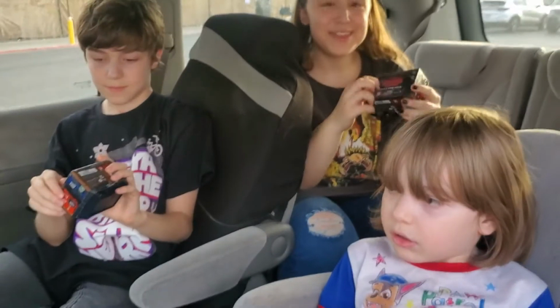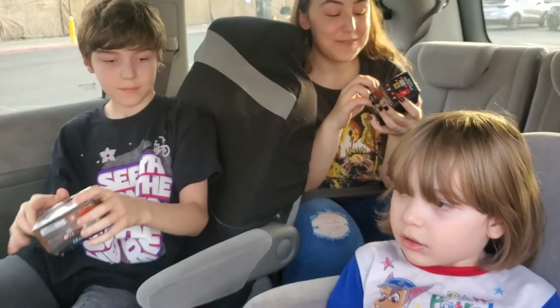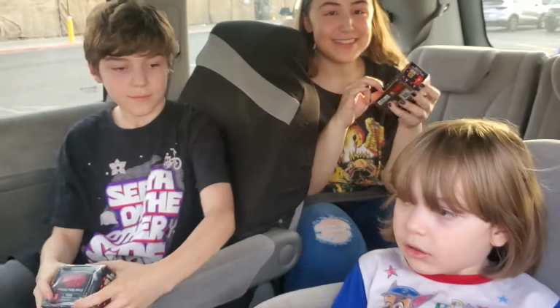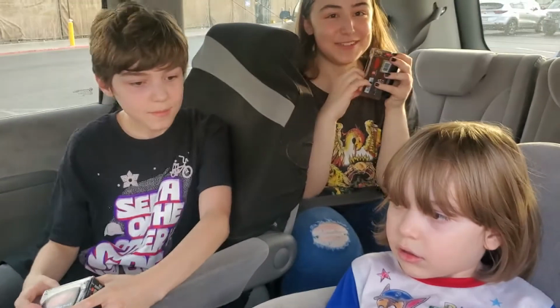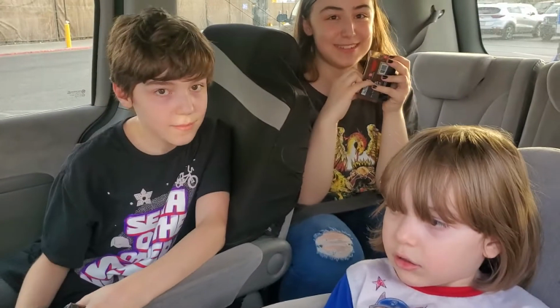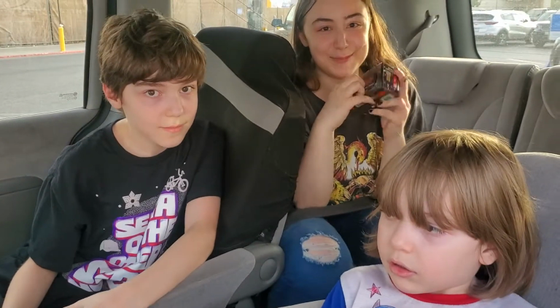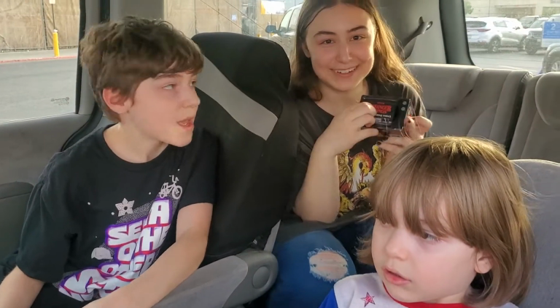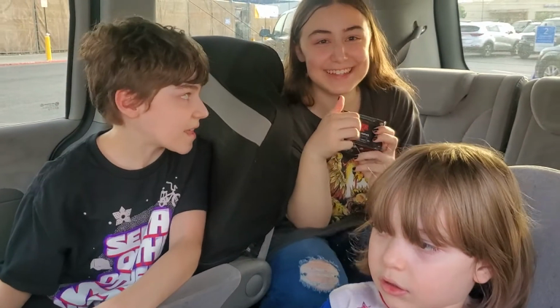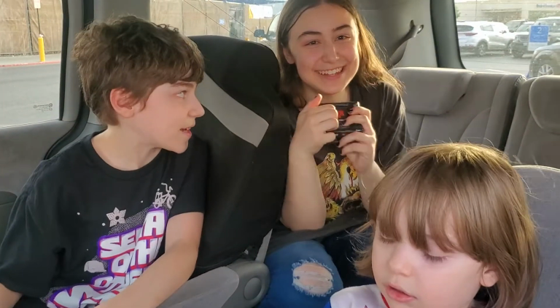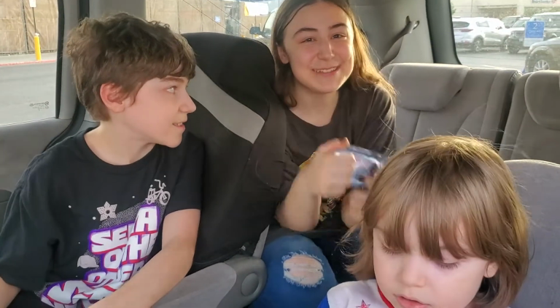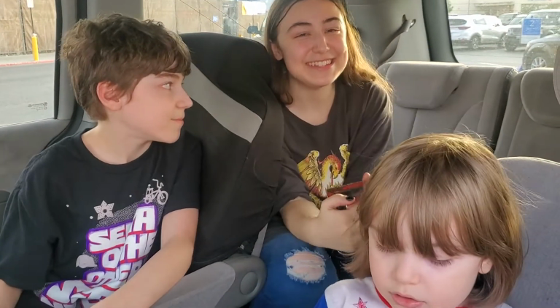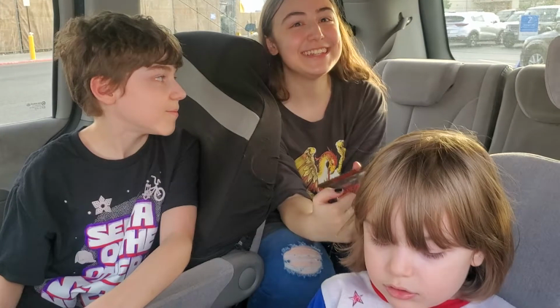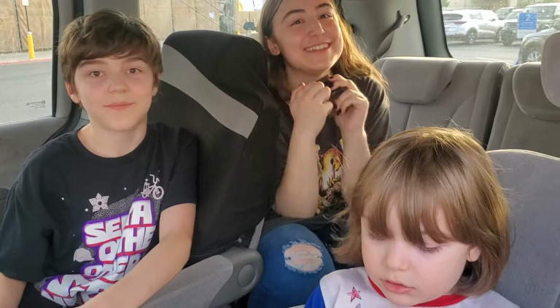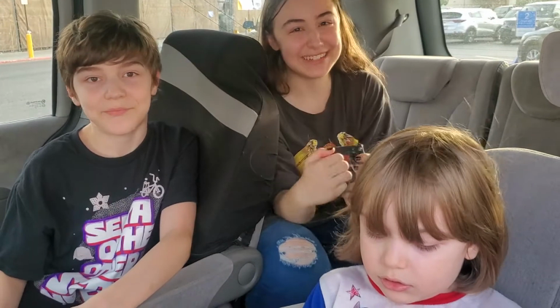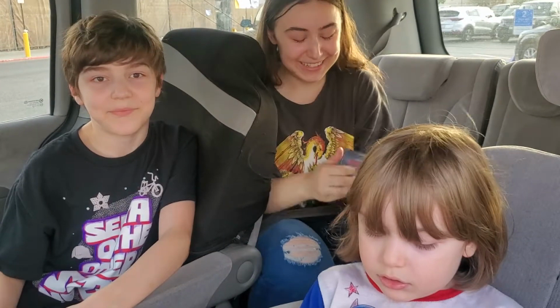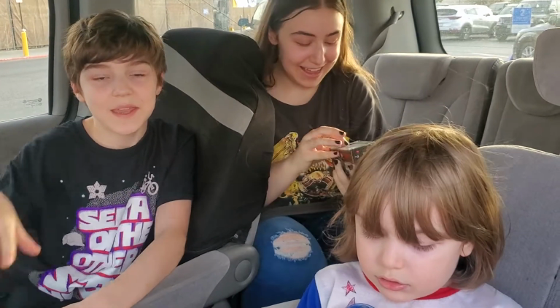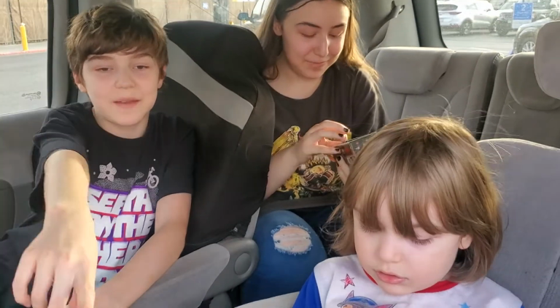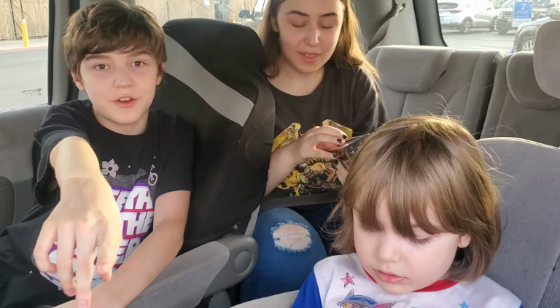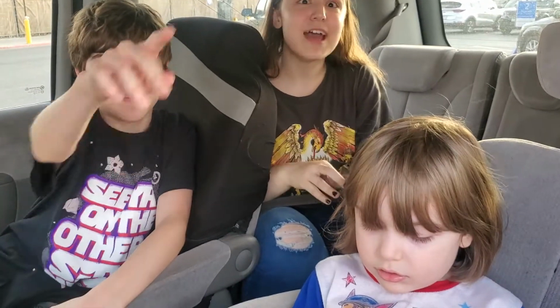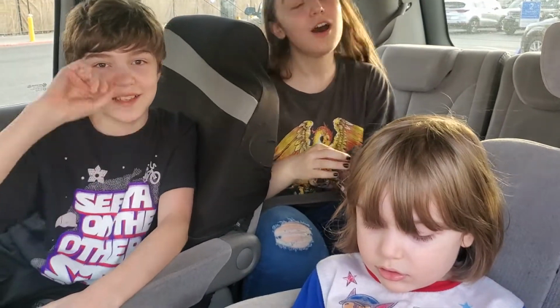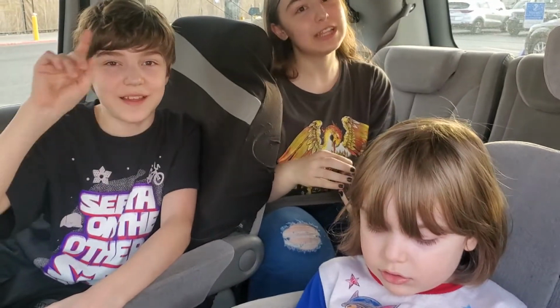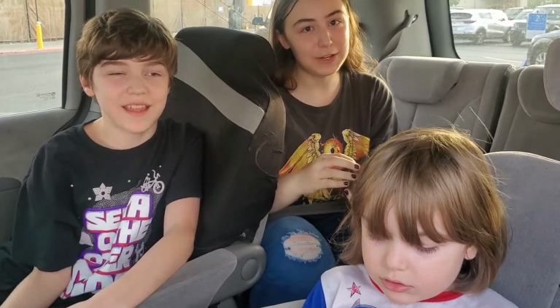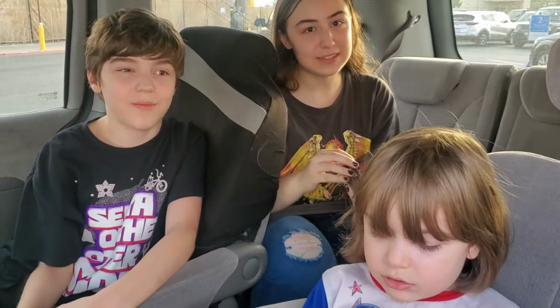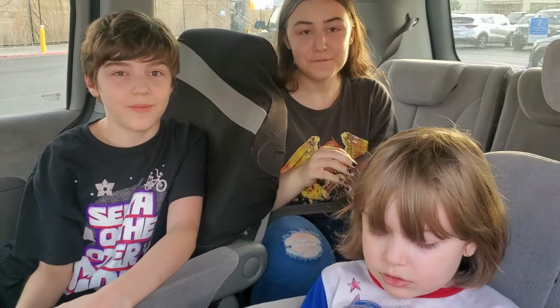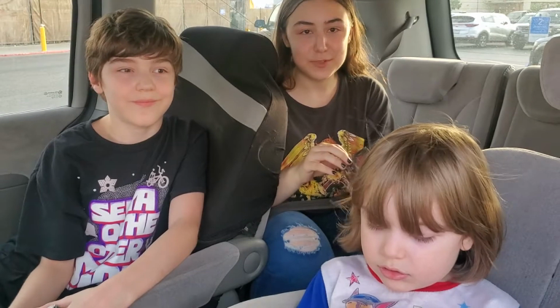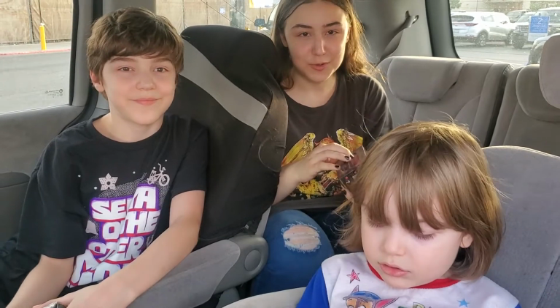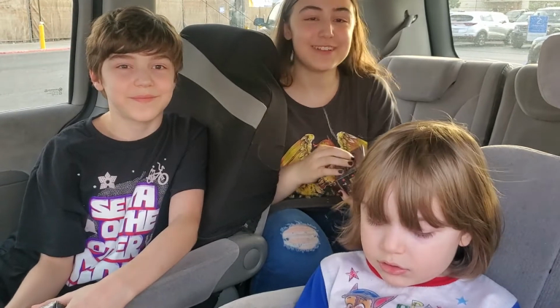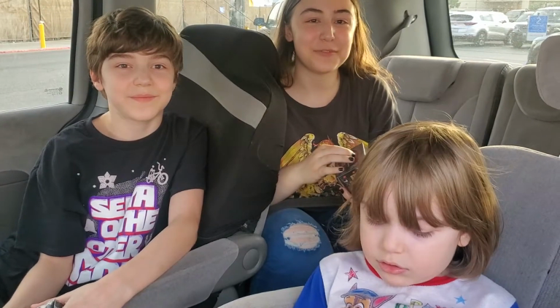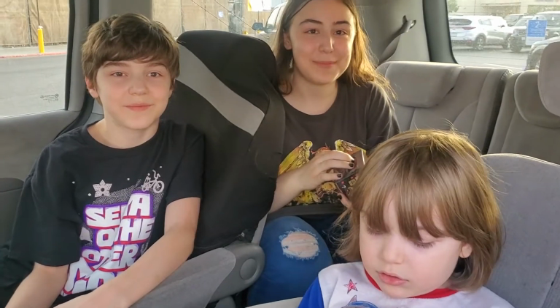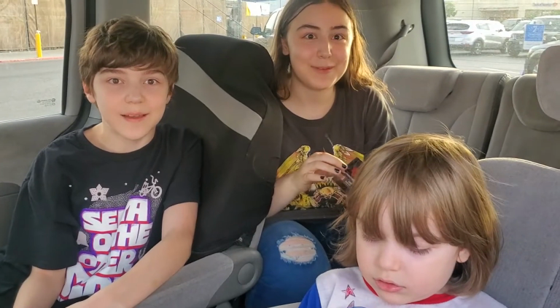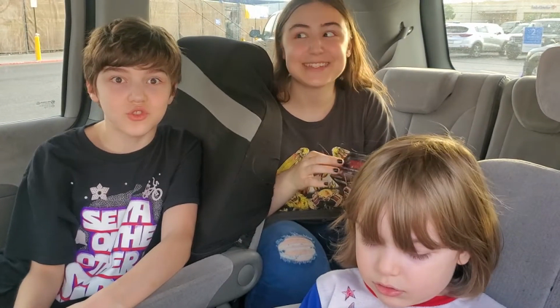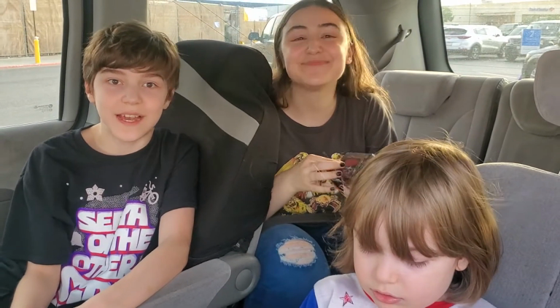Have you guys seen Stranger Things before? I think it's the best season. It's so good. And then, on July 1st, Volume 2 of Stranger Things. So excited.